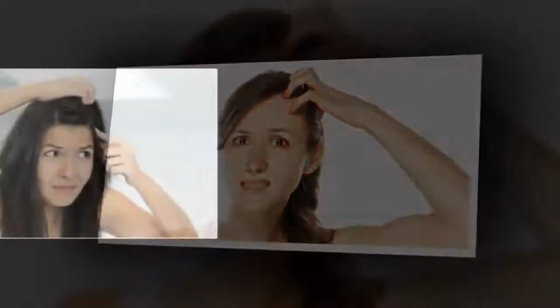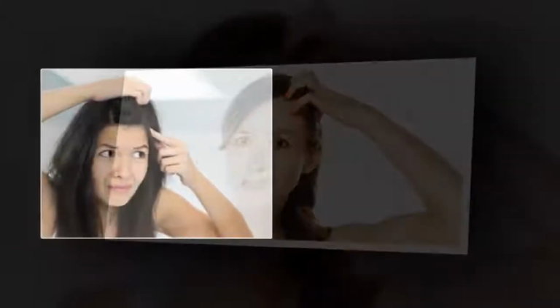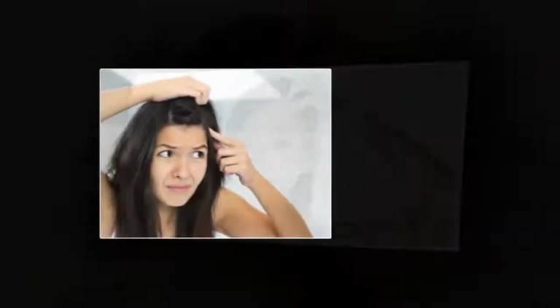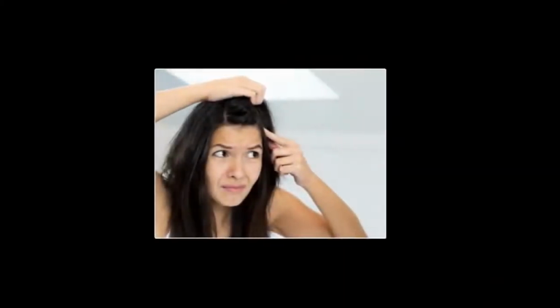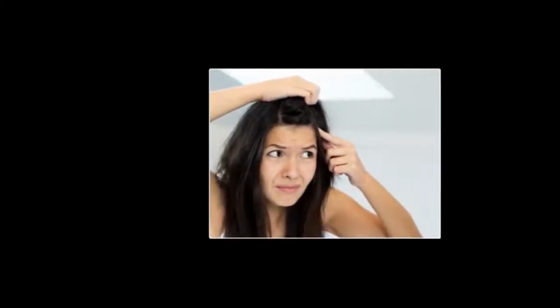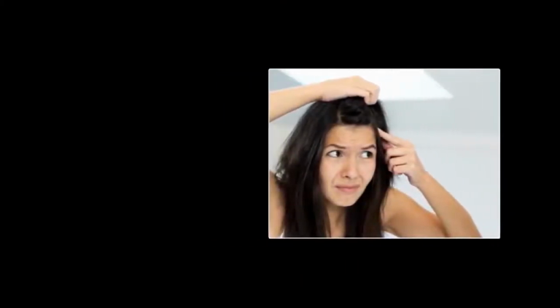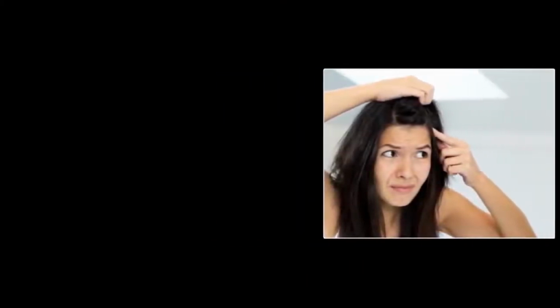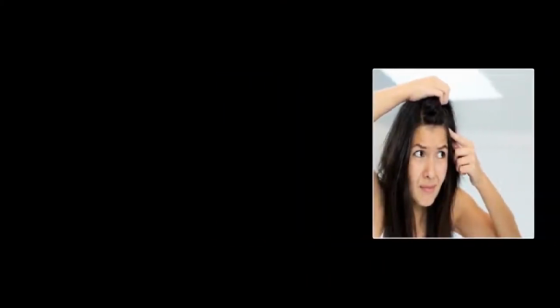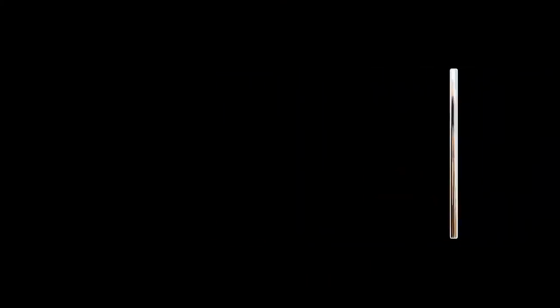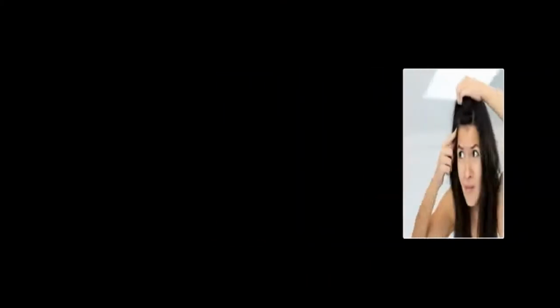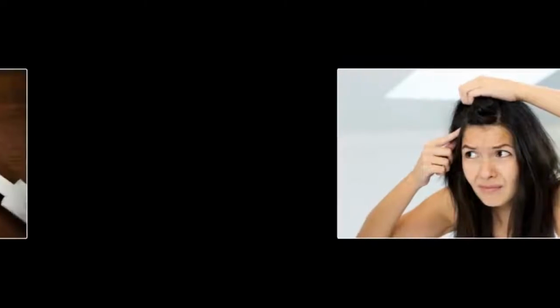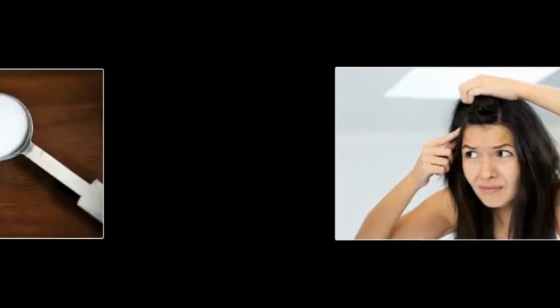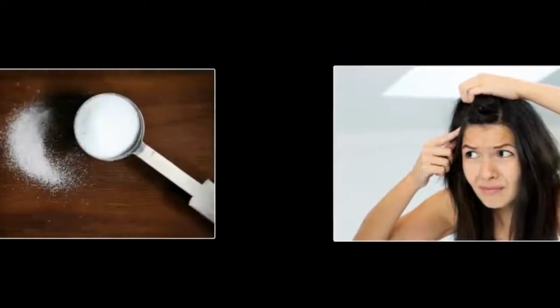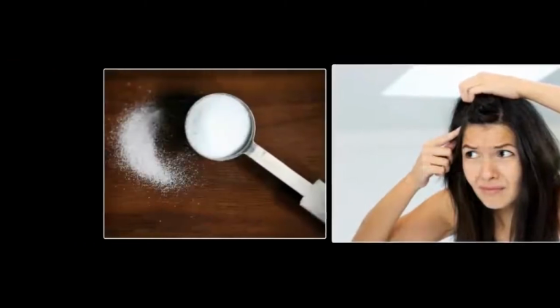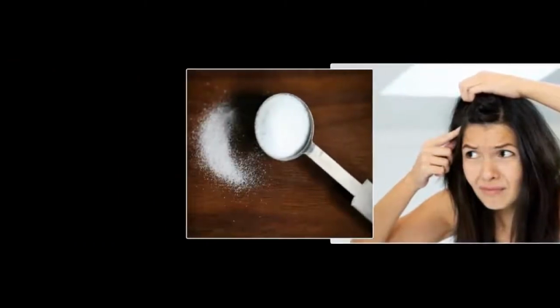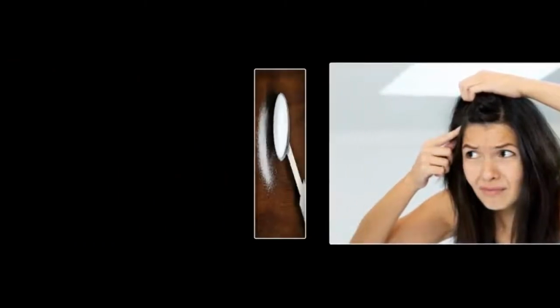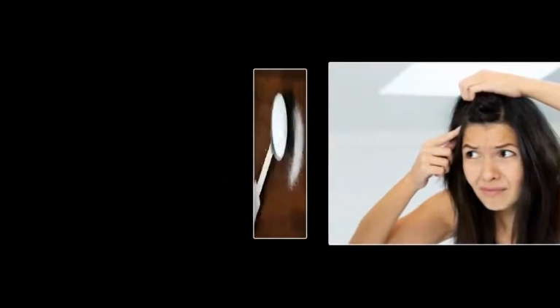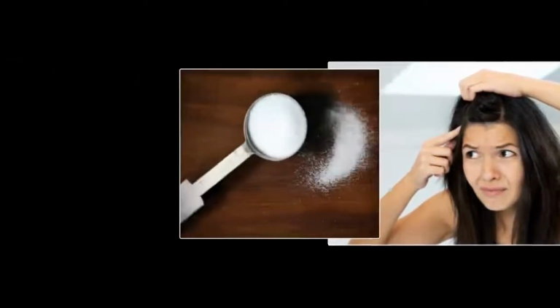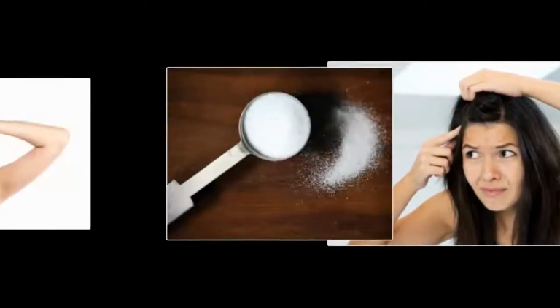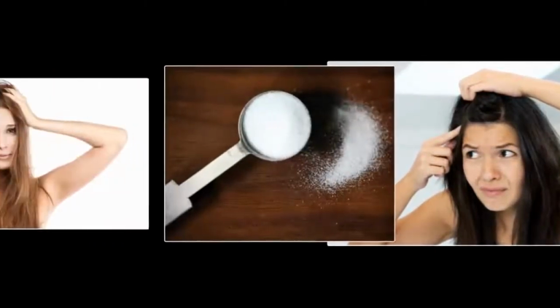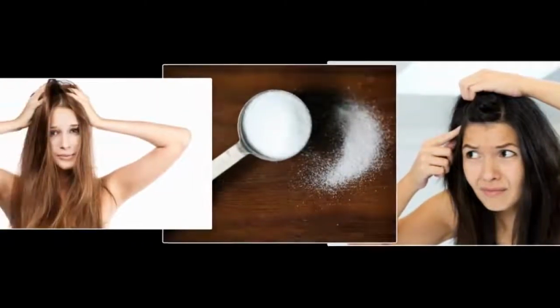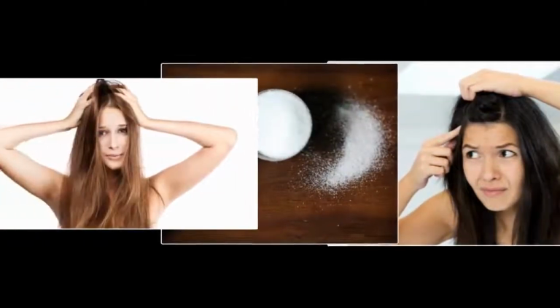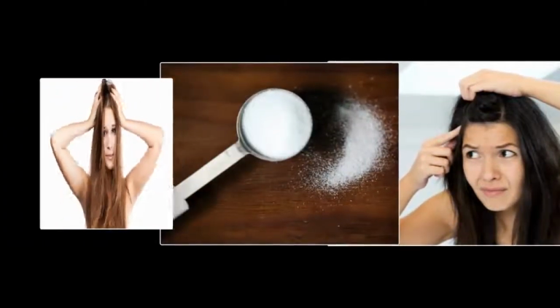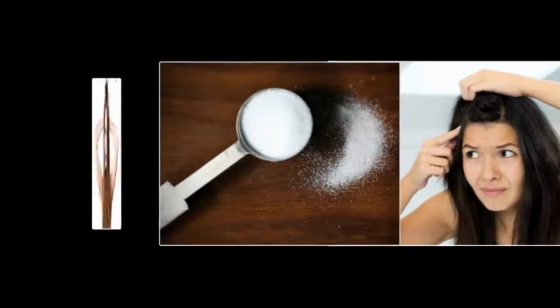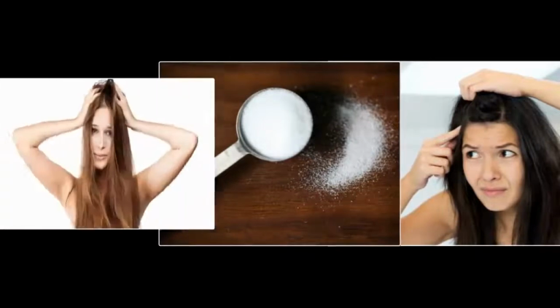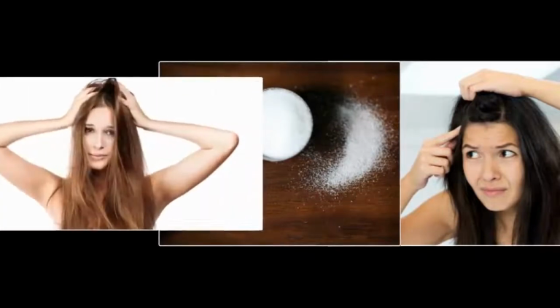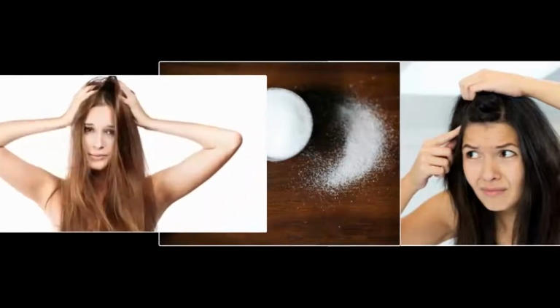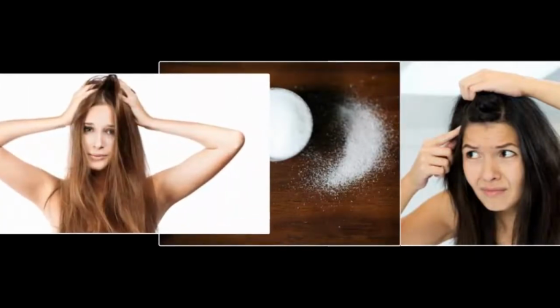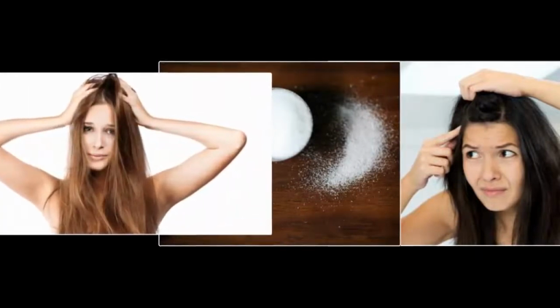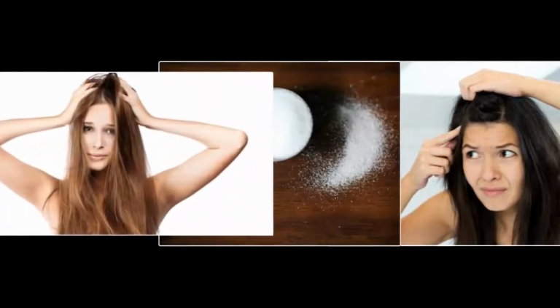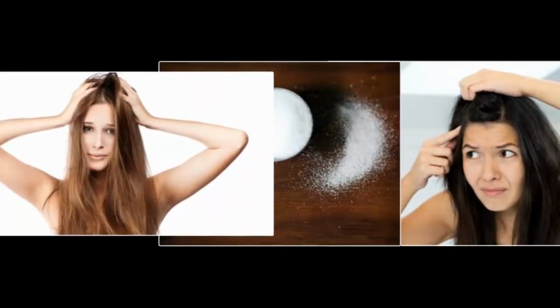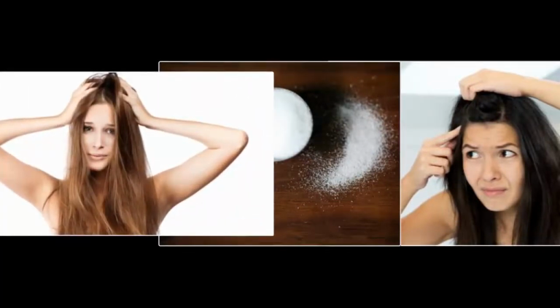So, how do we overcome the problem of dandruff? Quoted from the page StyleCraze, overcoming the problem of dandruff can be done by doing treatment at a beauty salon, using anti-dandruff shampoo and conditioner, or by handling it the natural way using baking soda.